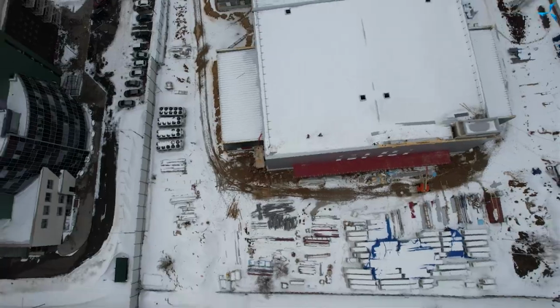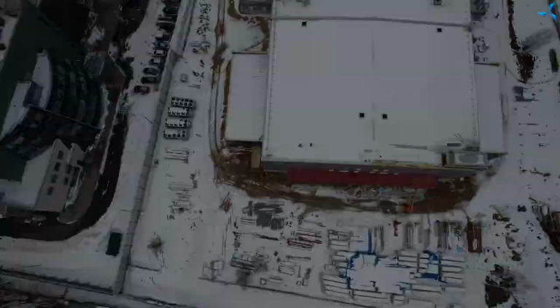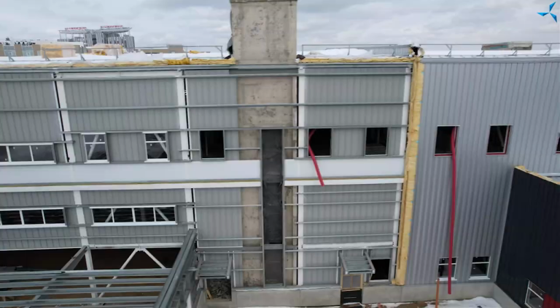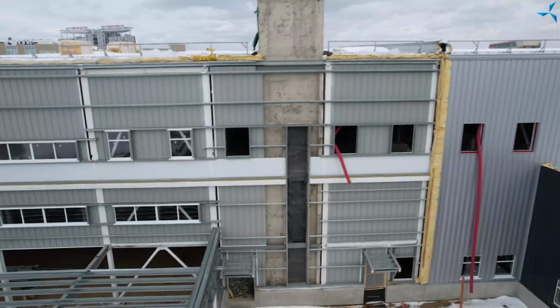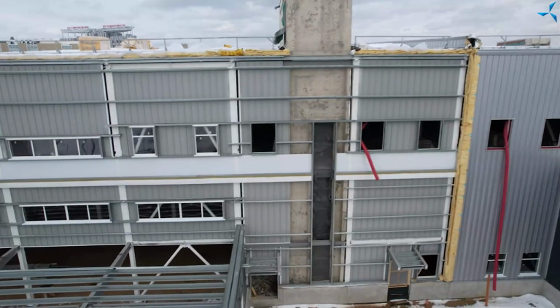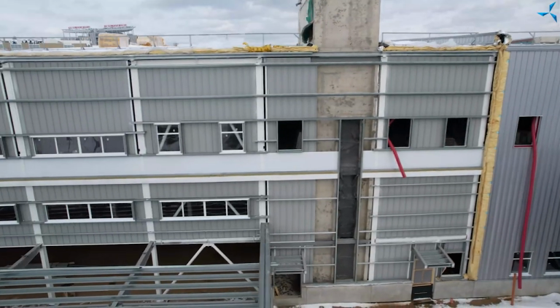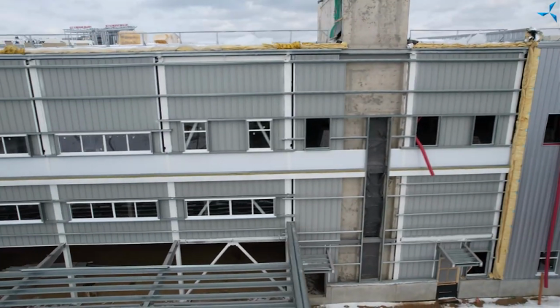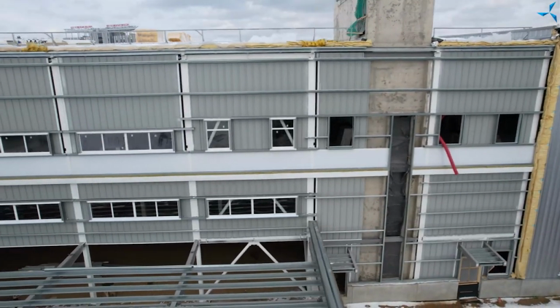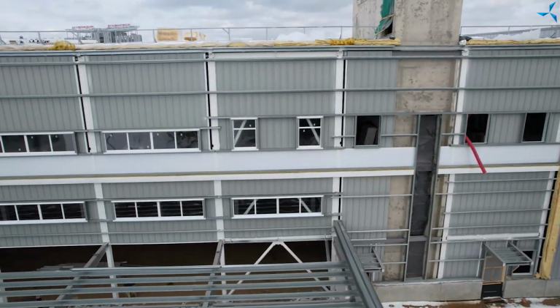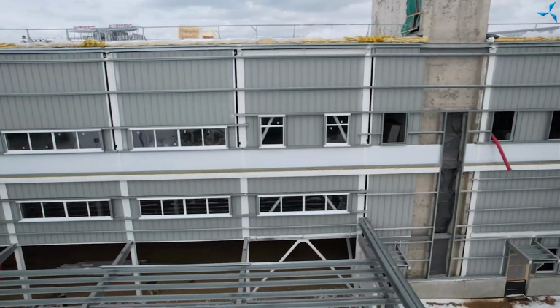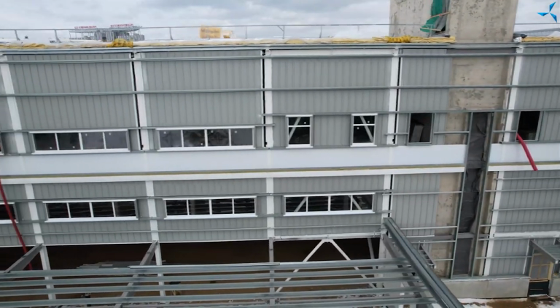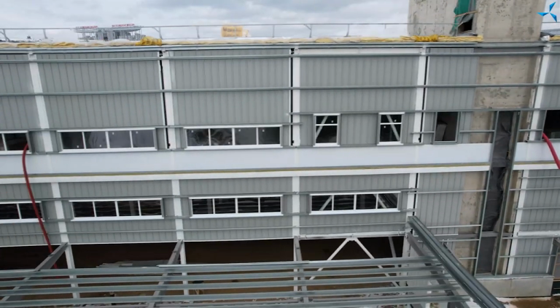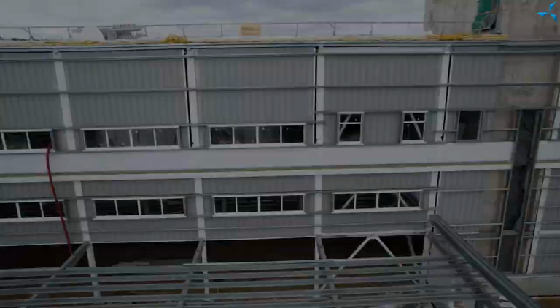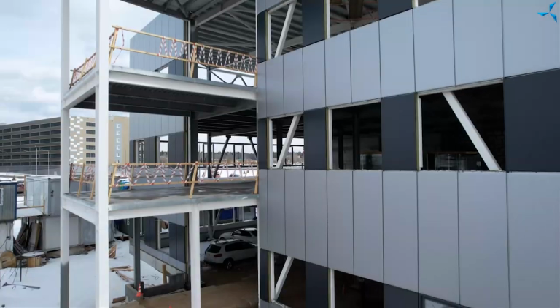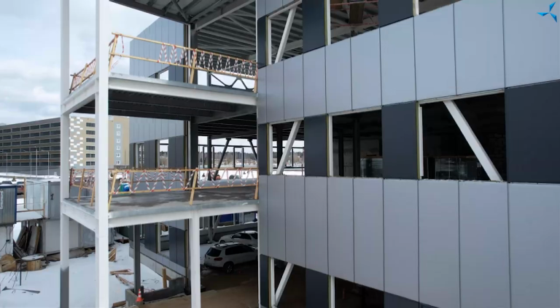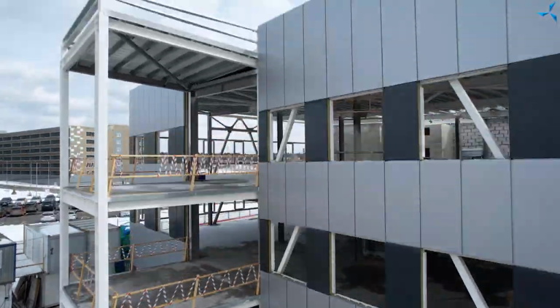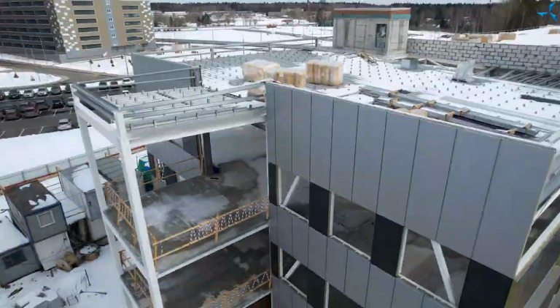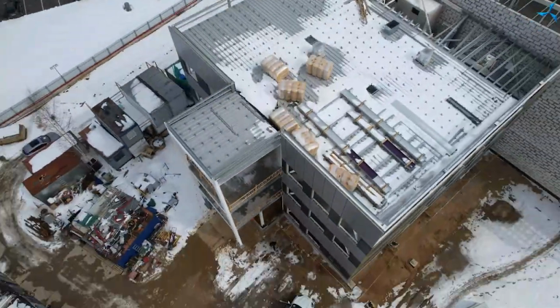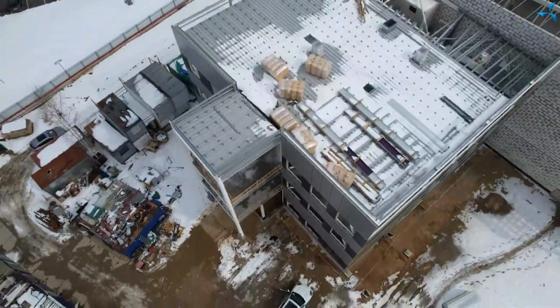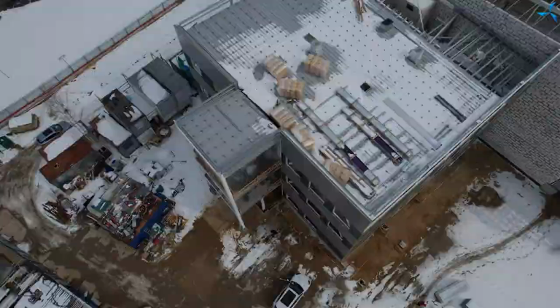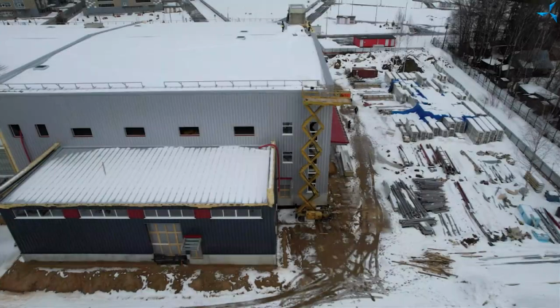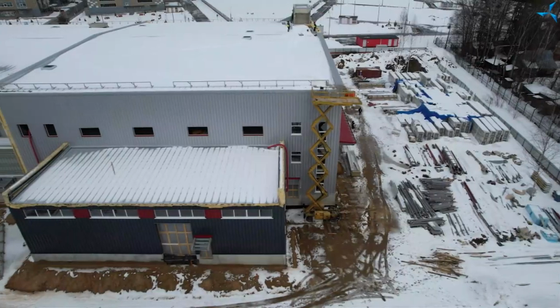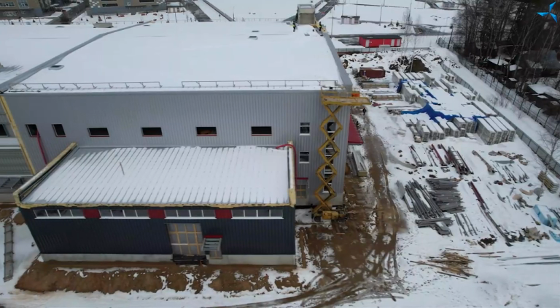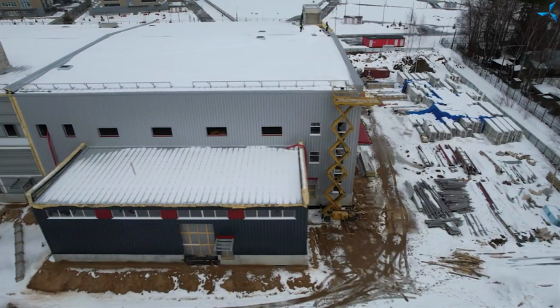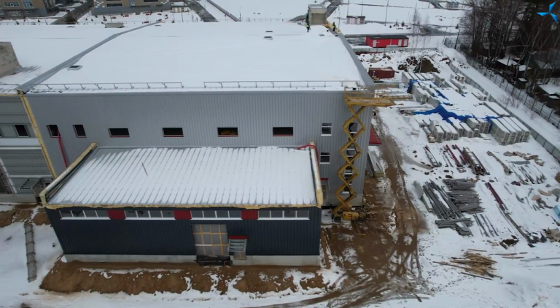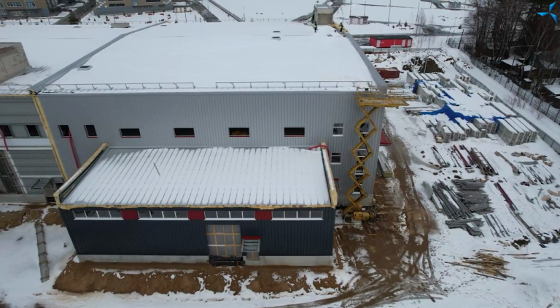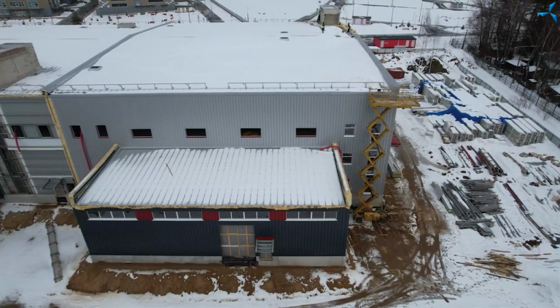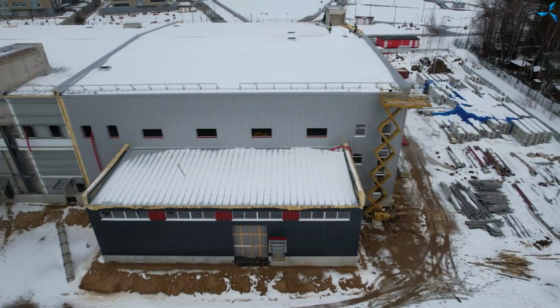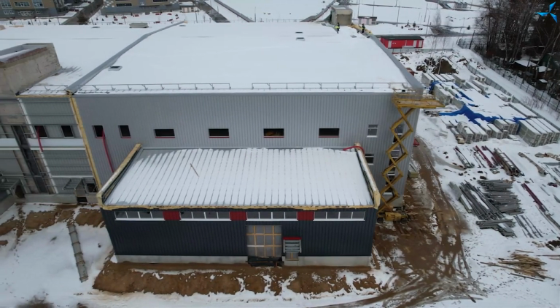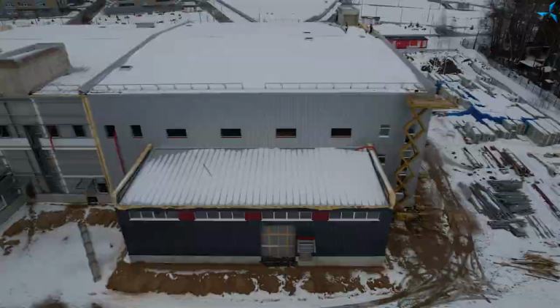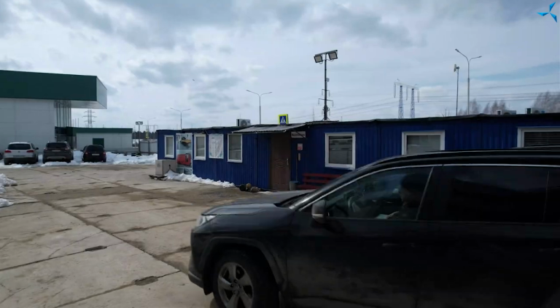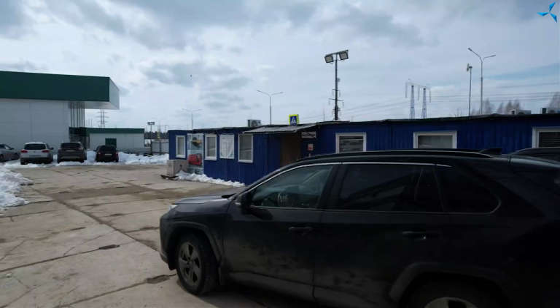Good afternoon, dear viewers. In this video we will tell you about what processes are going on on the construction site. Today is Tuesday, the 5th of April, day 302 since mounting of metal constructions started.